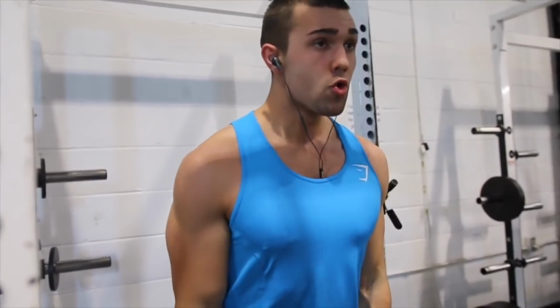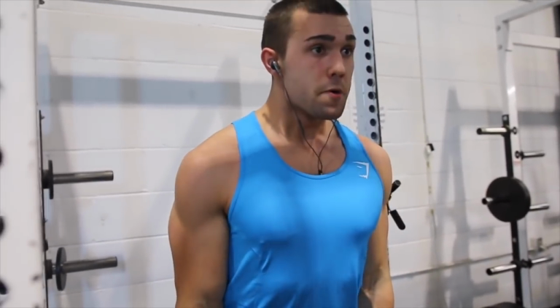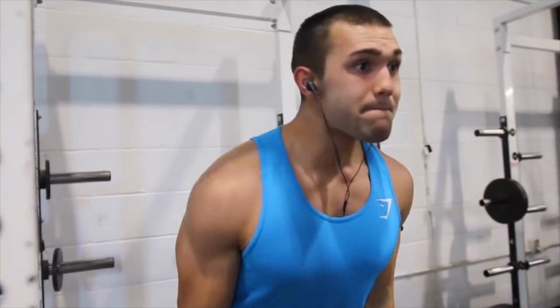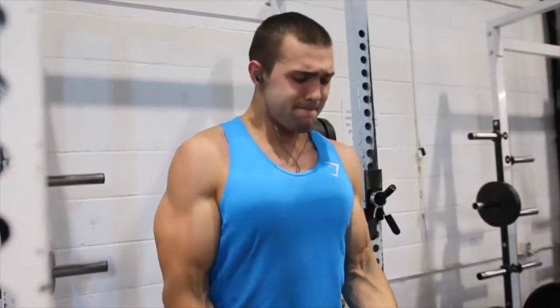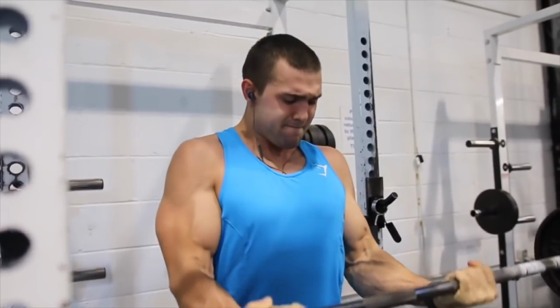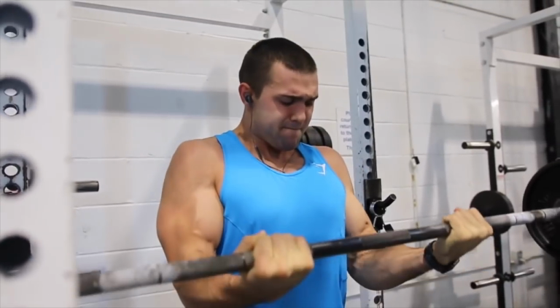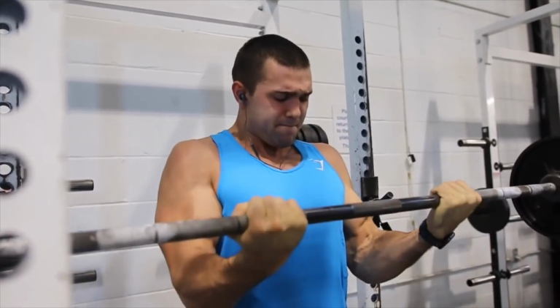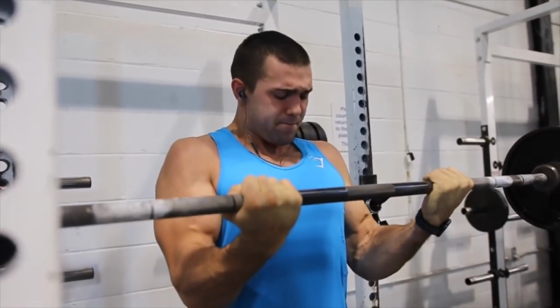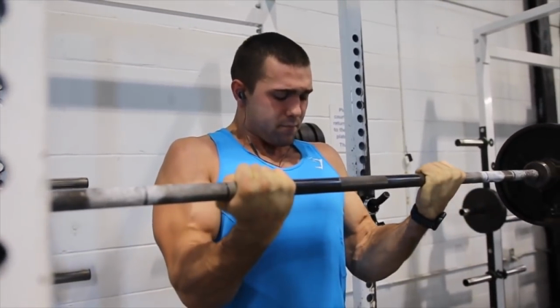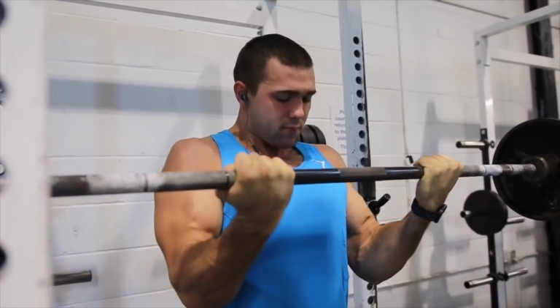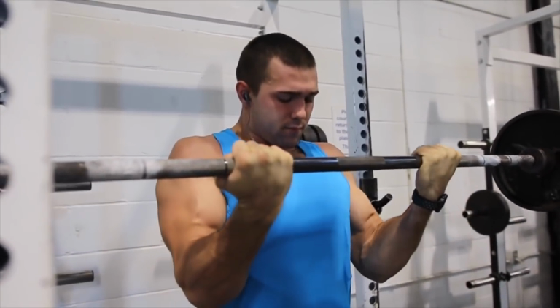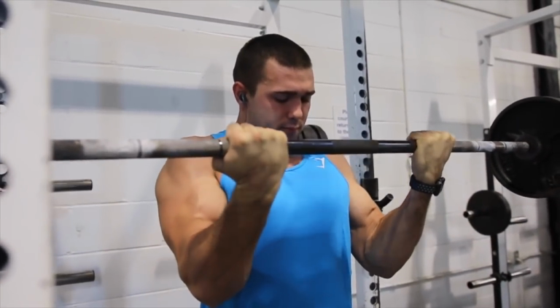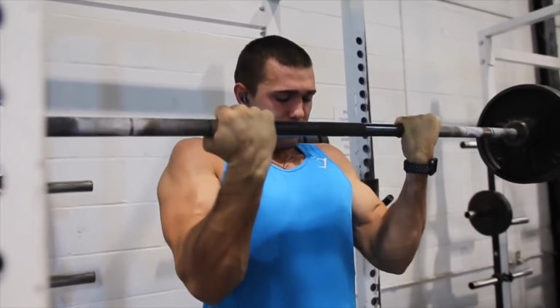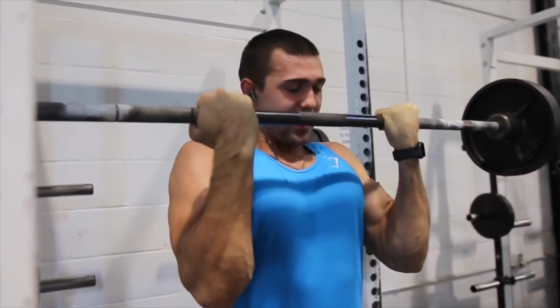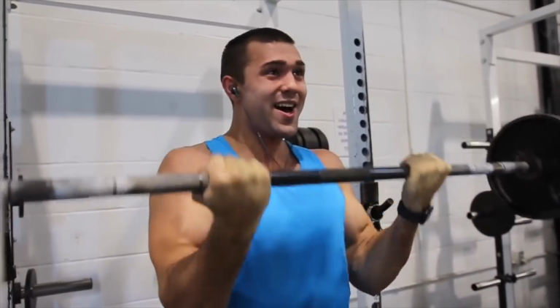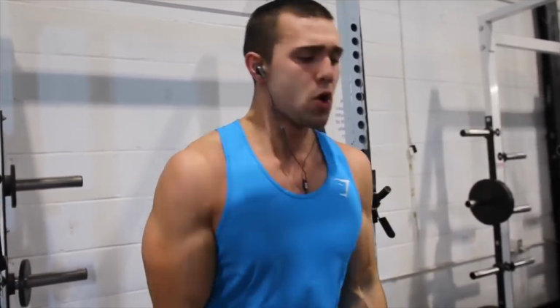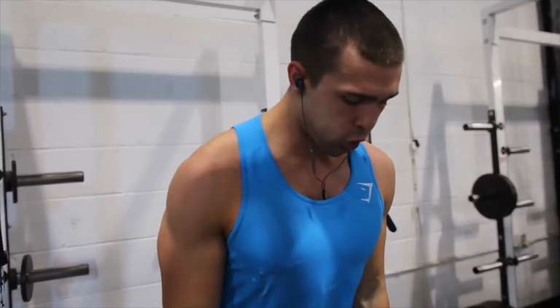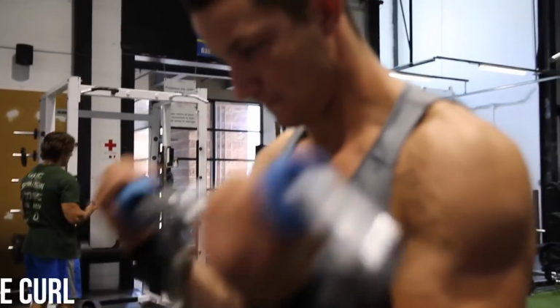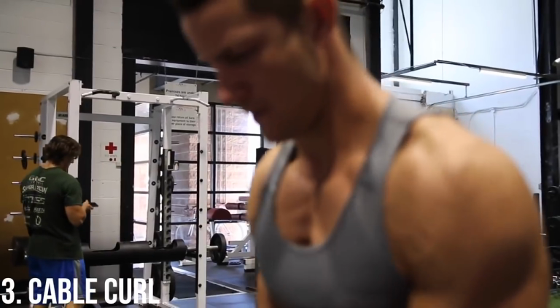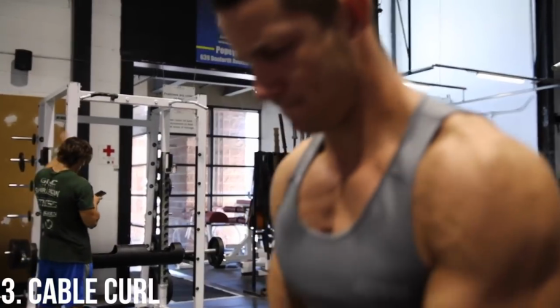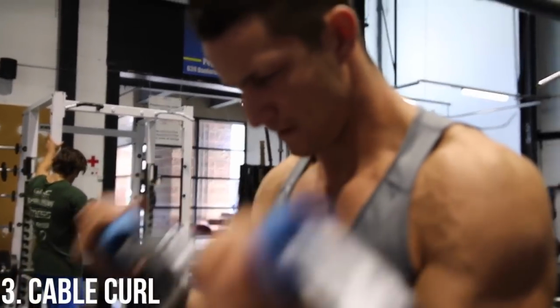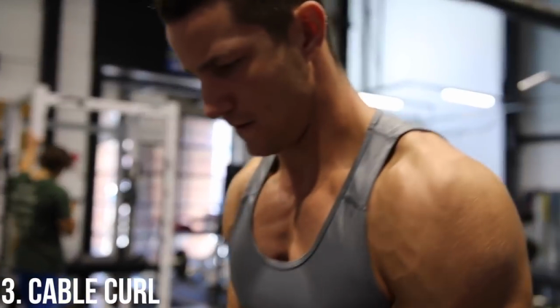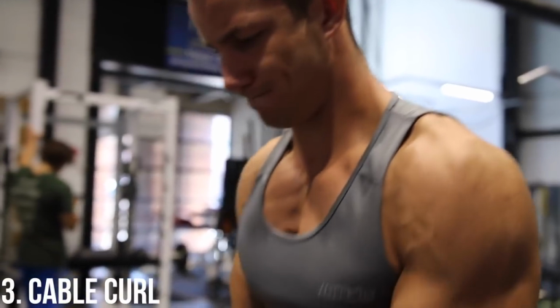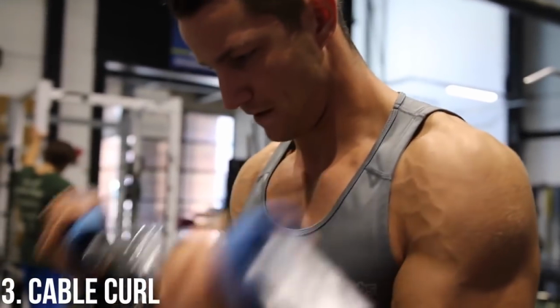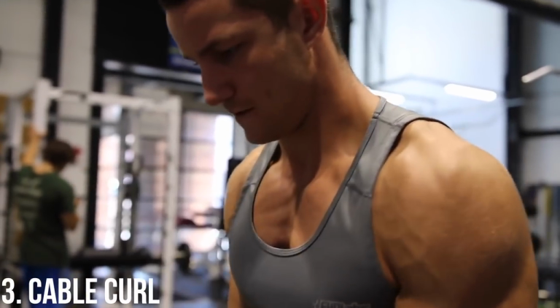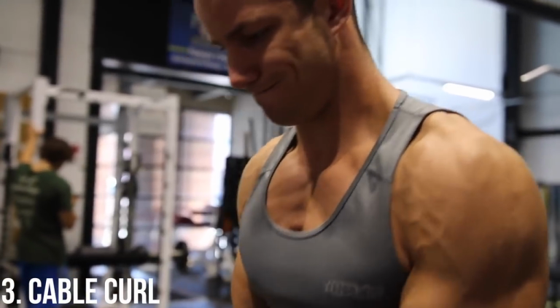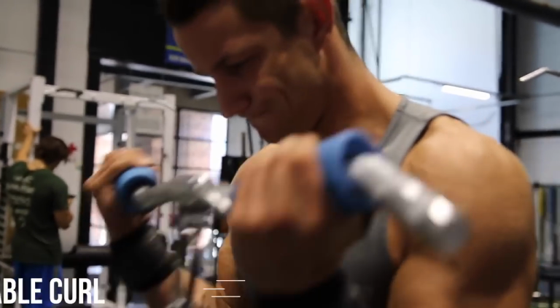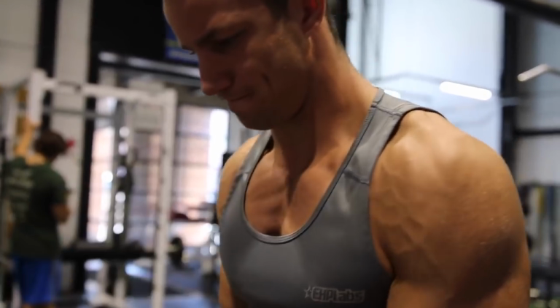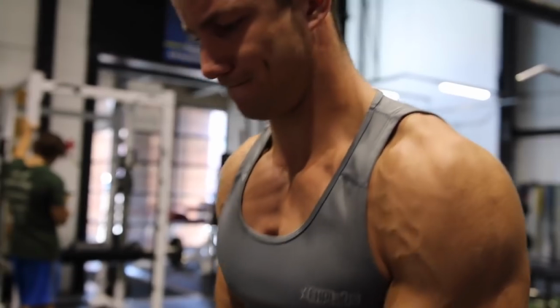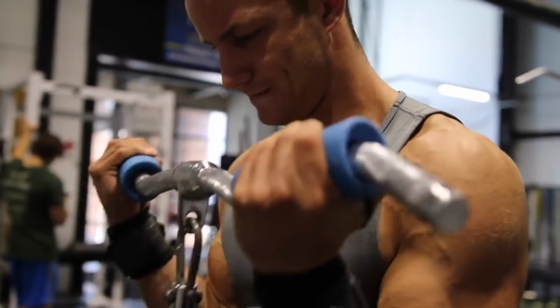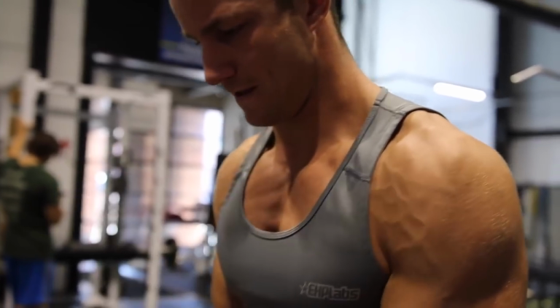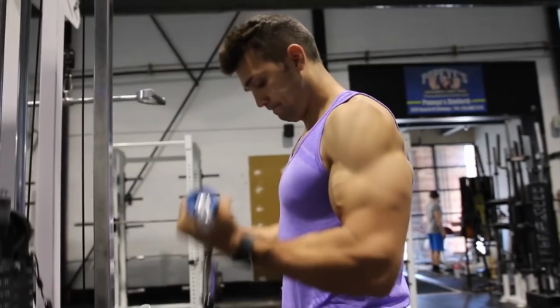We're not afraid to use a little bit of momentum on this one for the last couple reps — obviously not throughout the entire set — but if you put too much stress on your lumbar within any of these exercises you're going to be snapping your back up, which isn't what you want. Moving on to the cable curl.